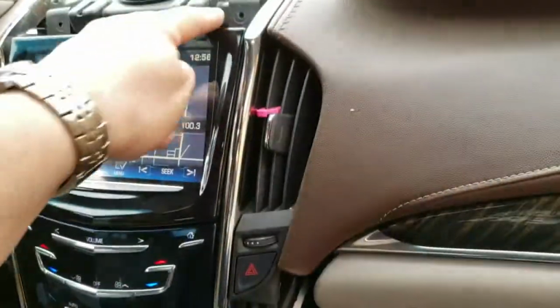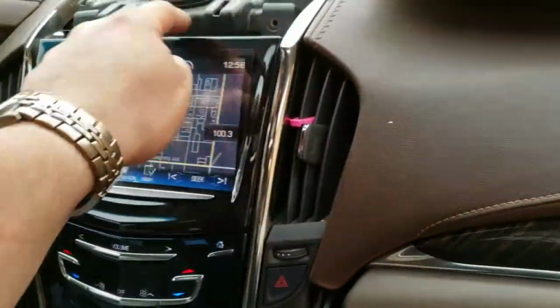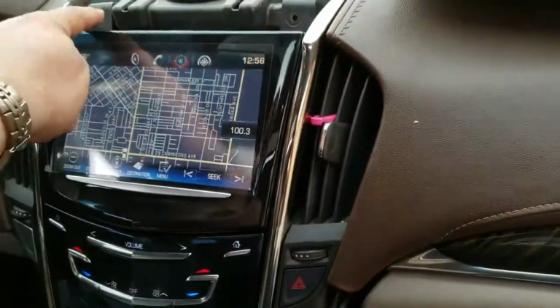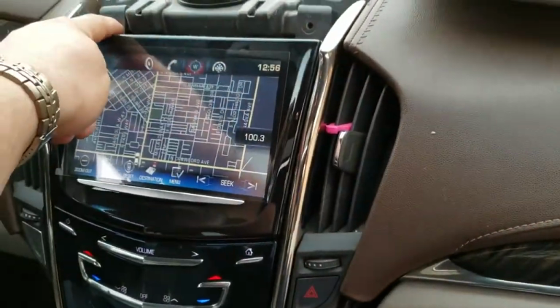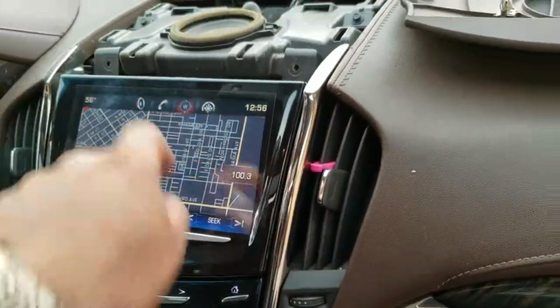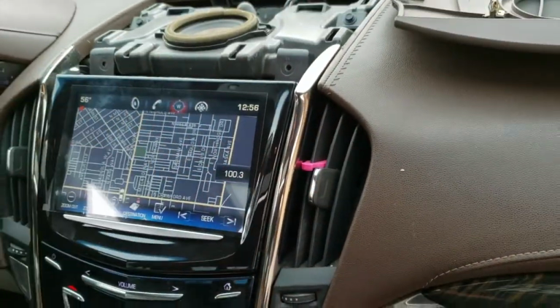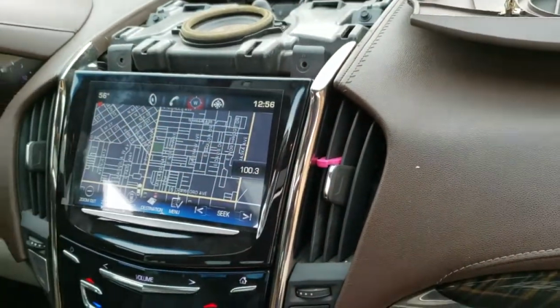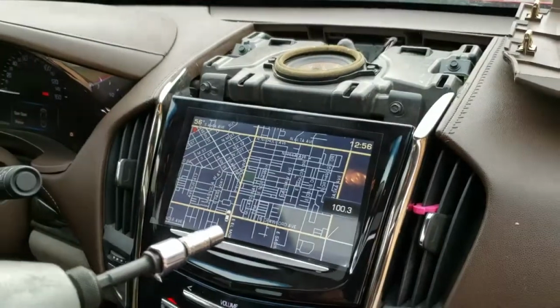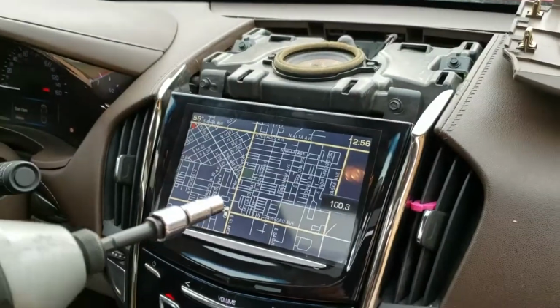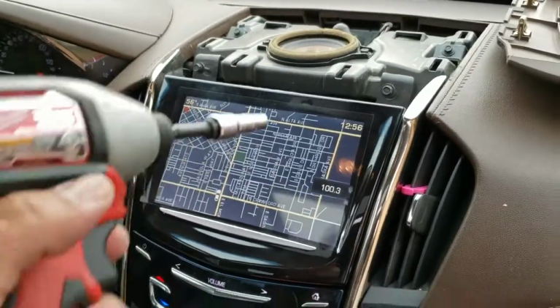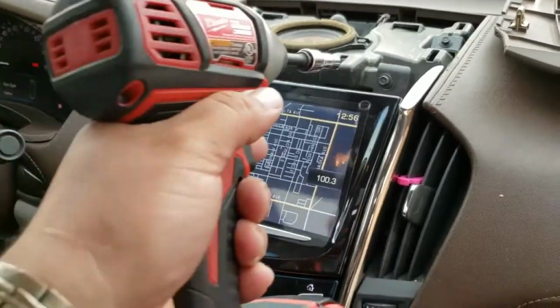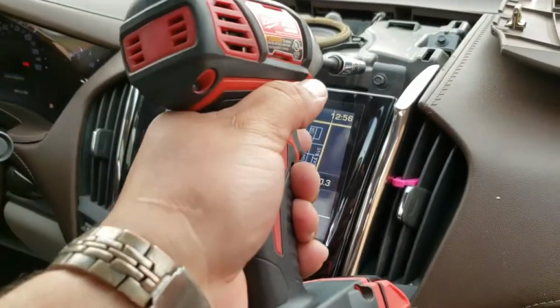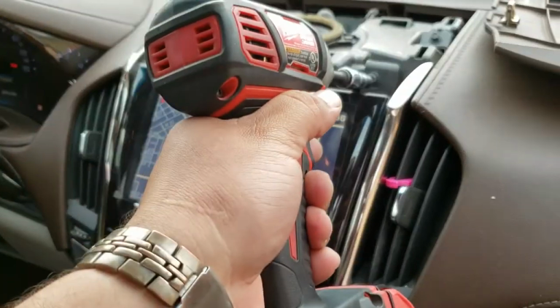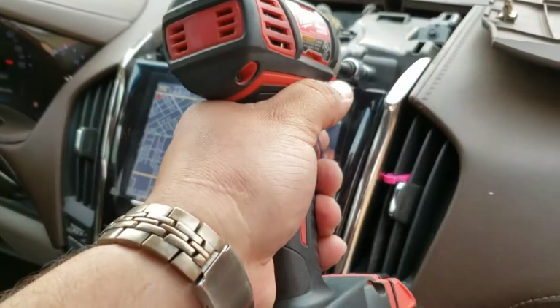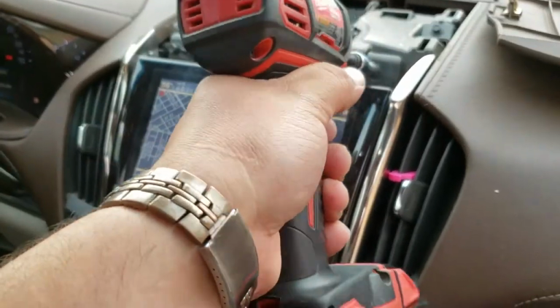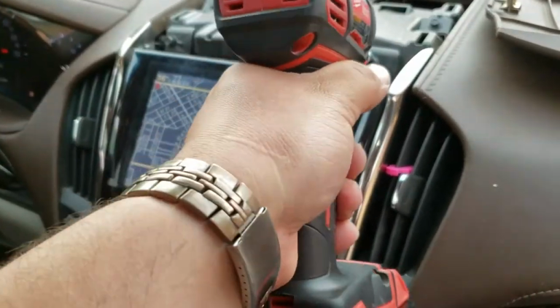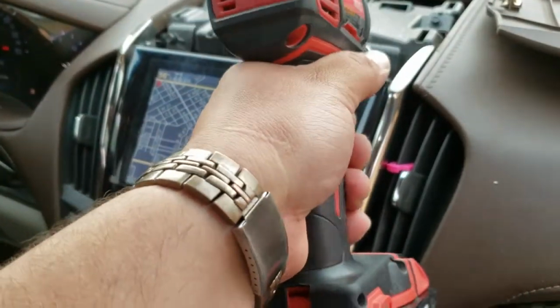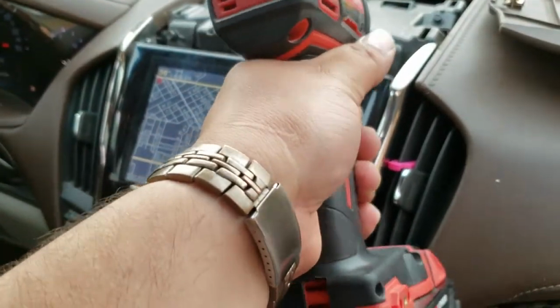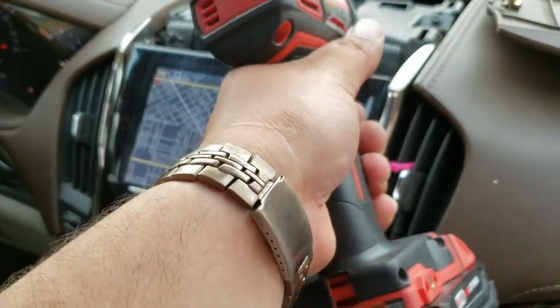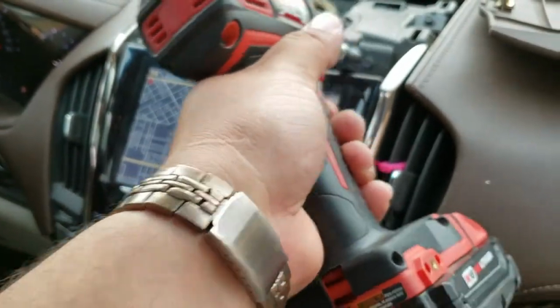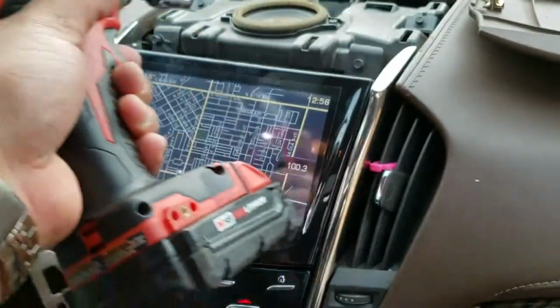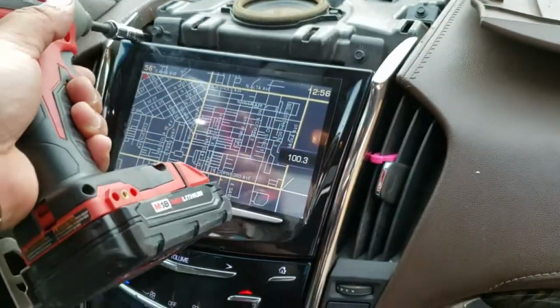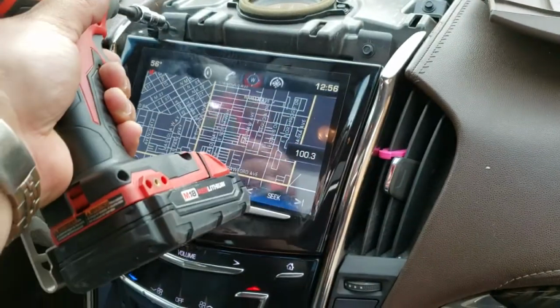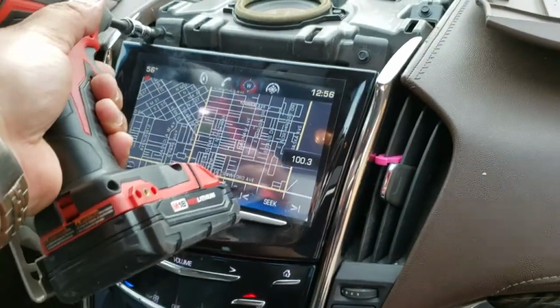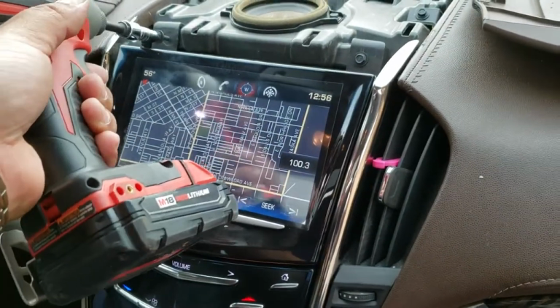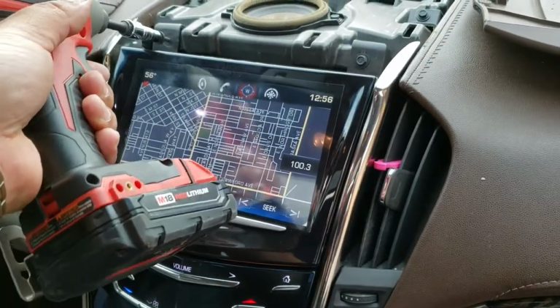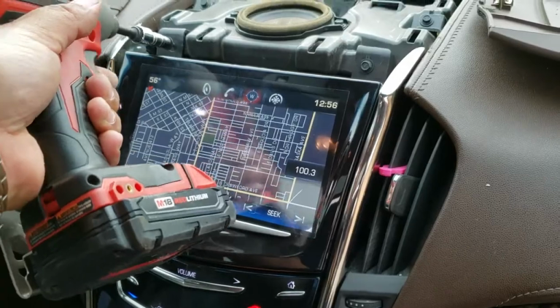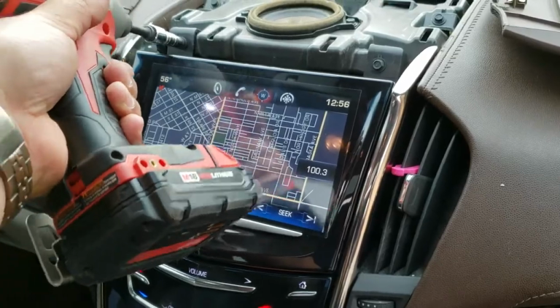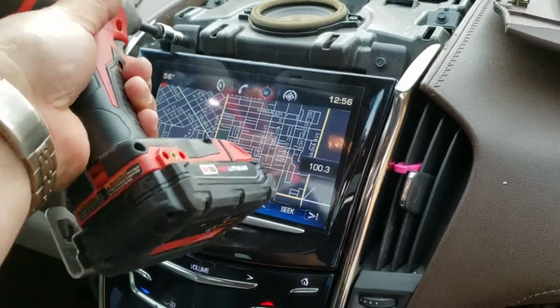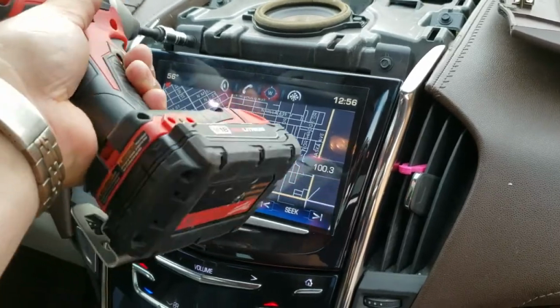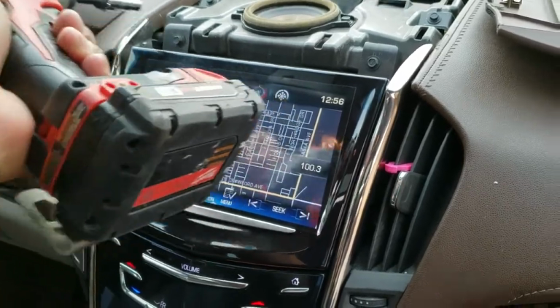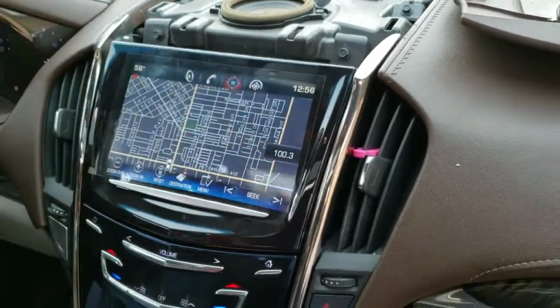Now there are two more screws up here. Go ahead and drive those in. Cool.